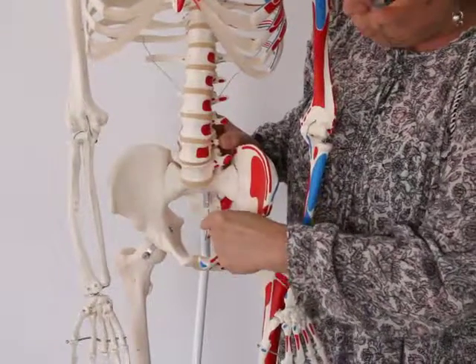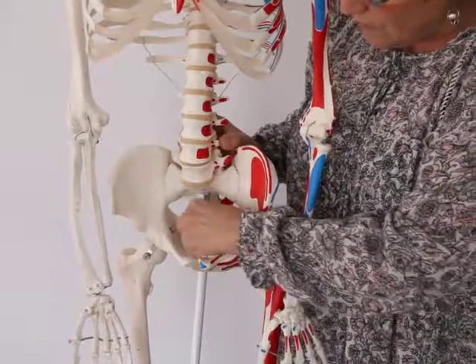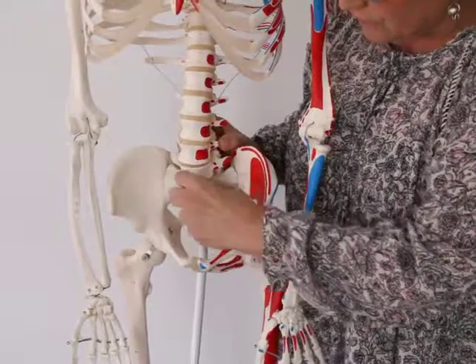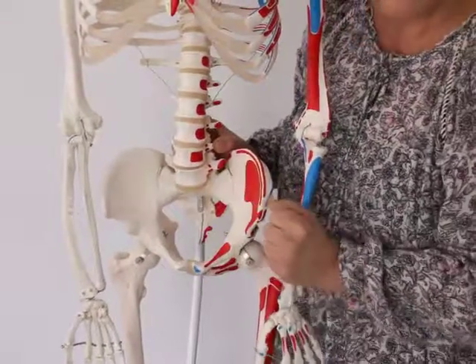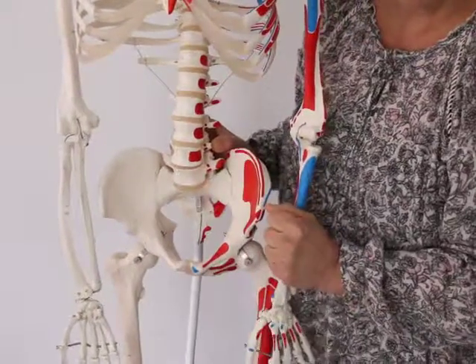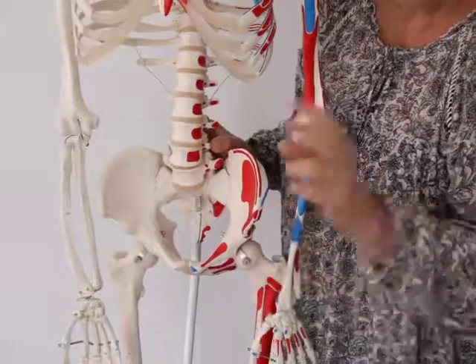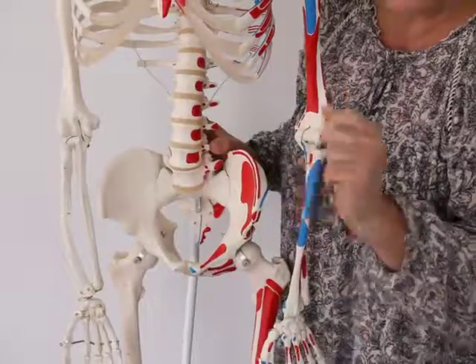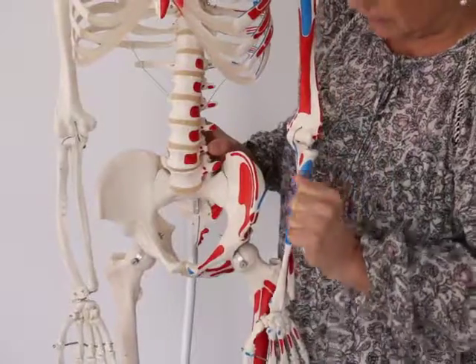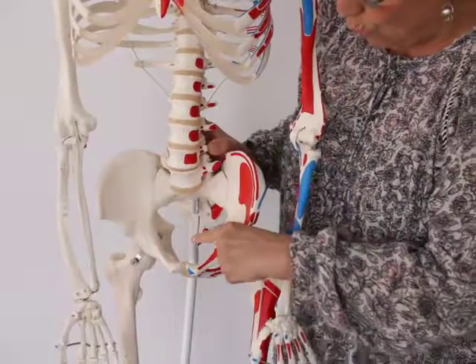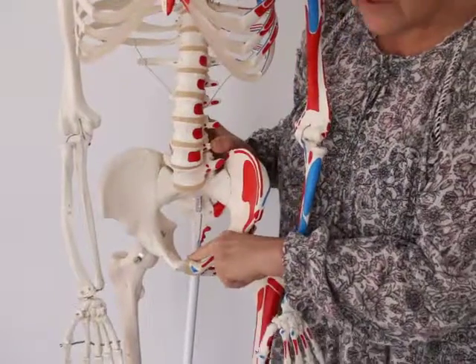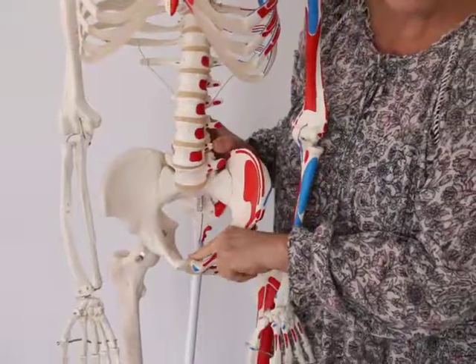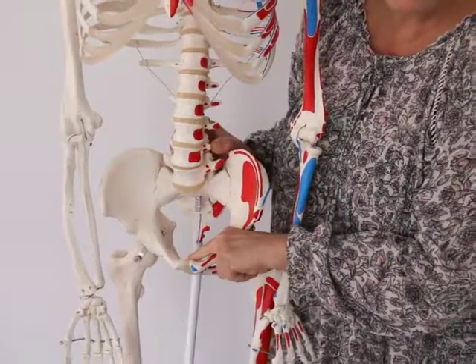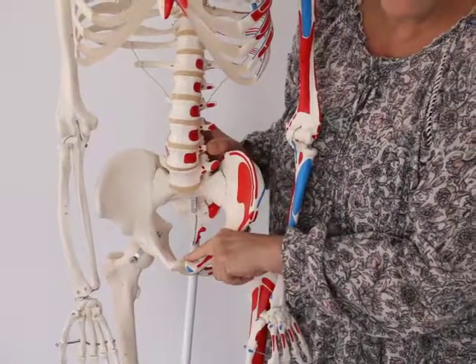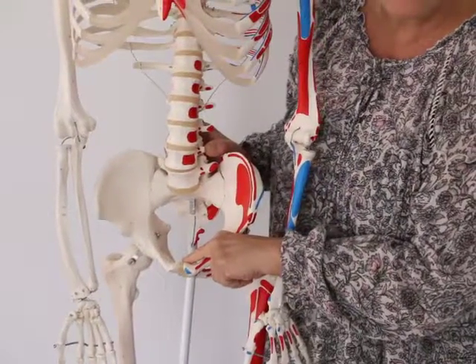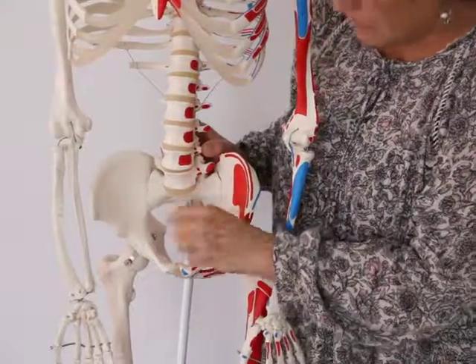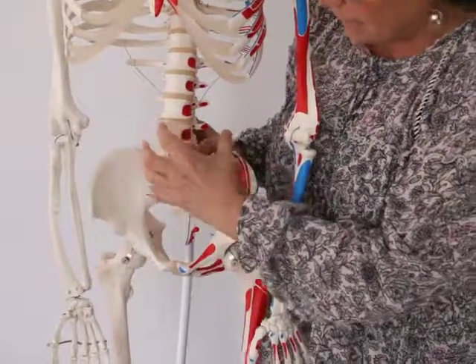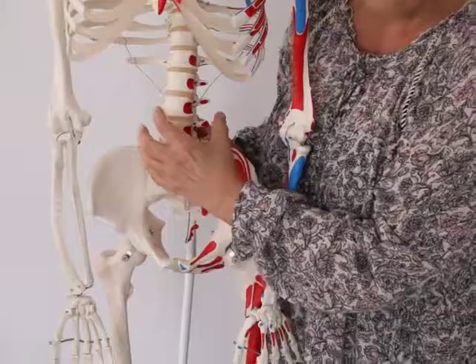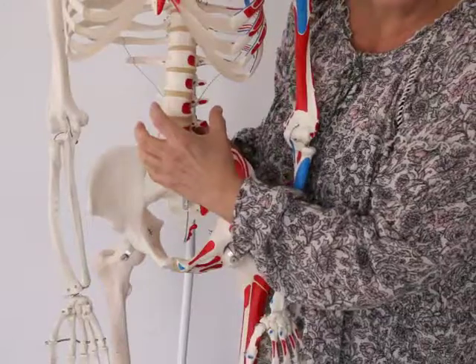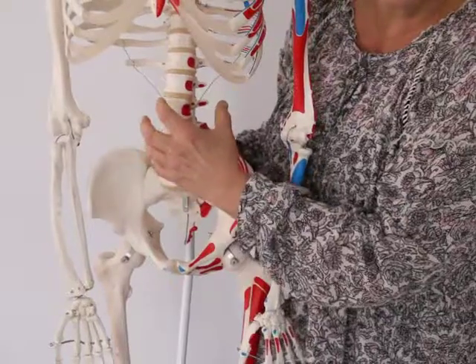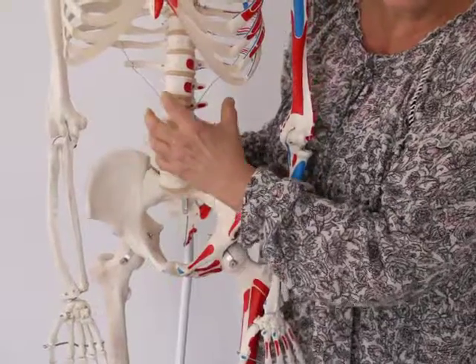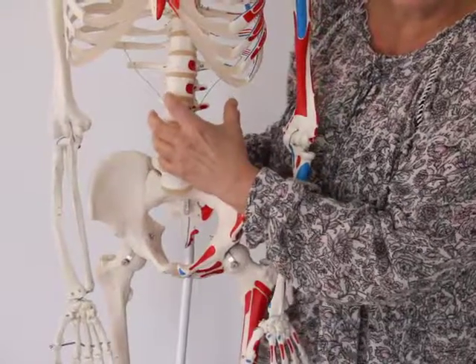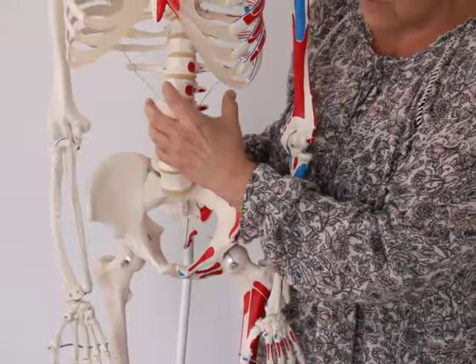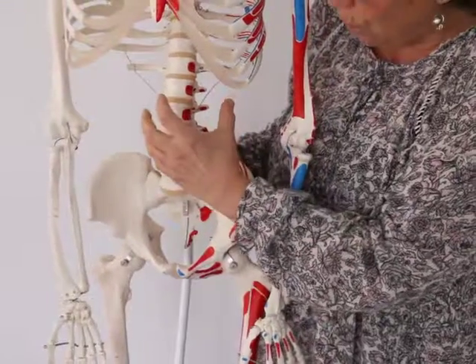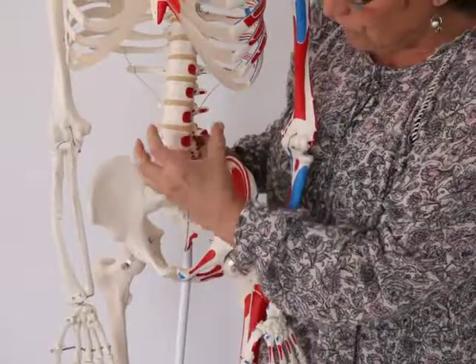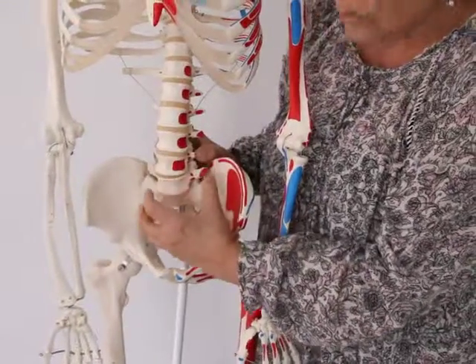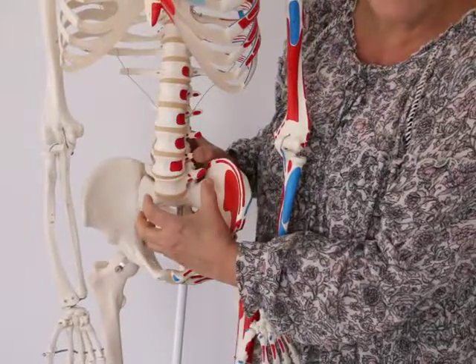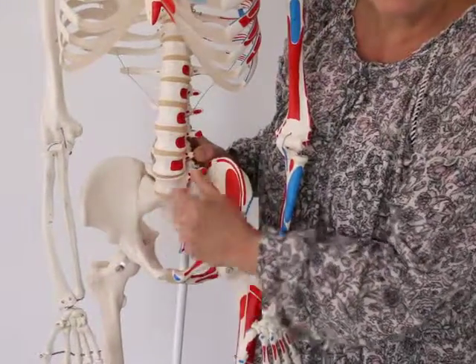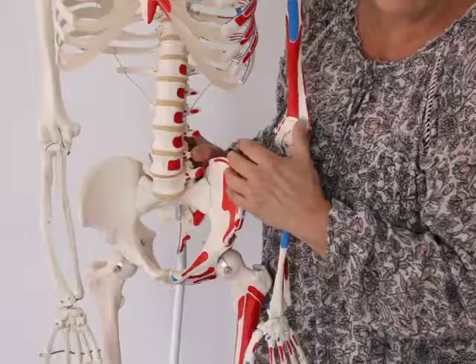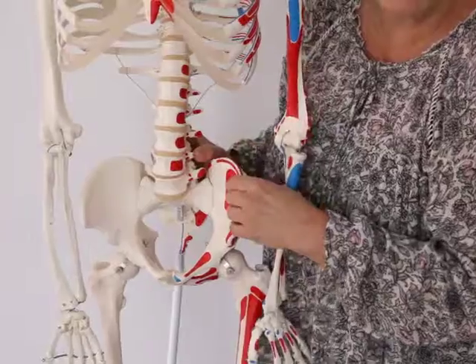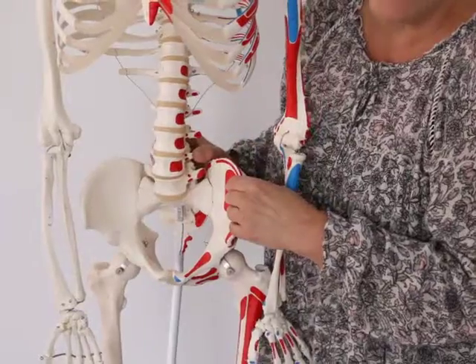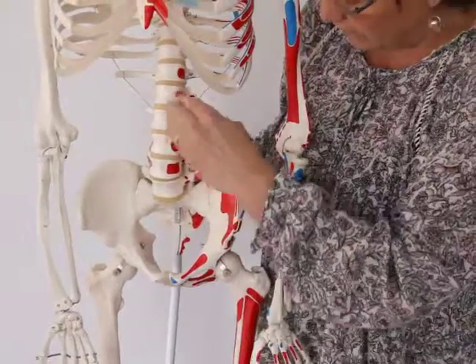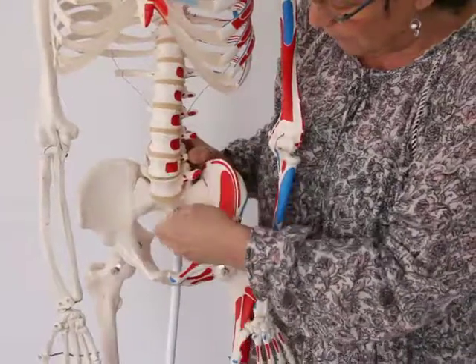When the uterus is taken out, two things happen. One is the urinary bladder gets unstable, and so does the mesentery — it quite often drops down into the space where the uterus was.